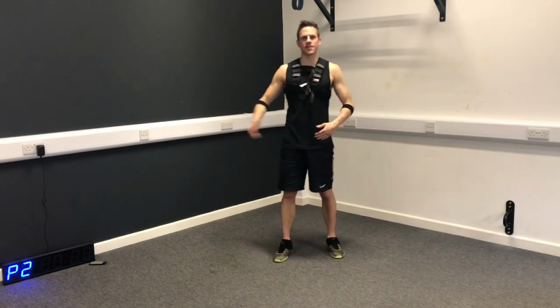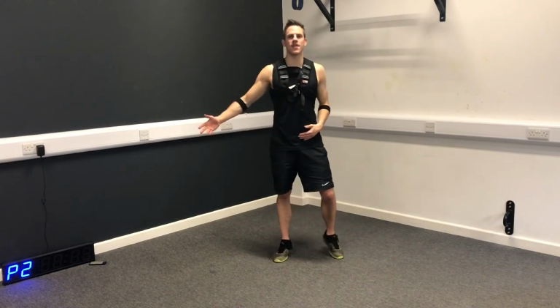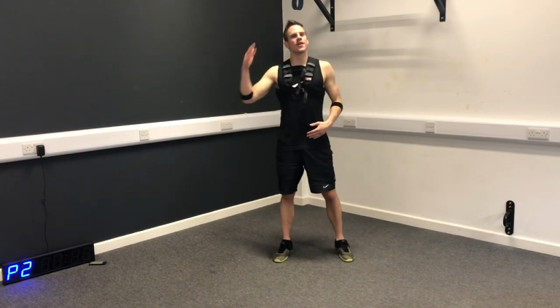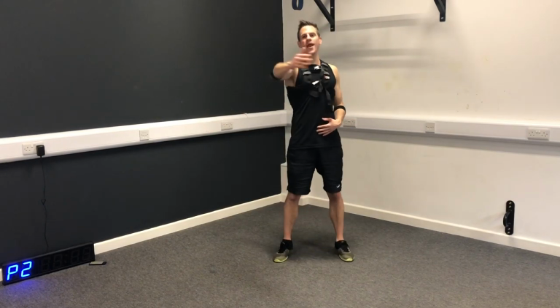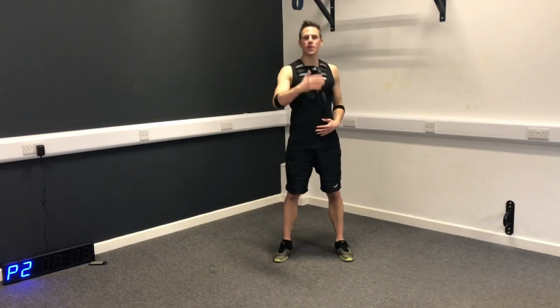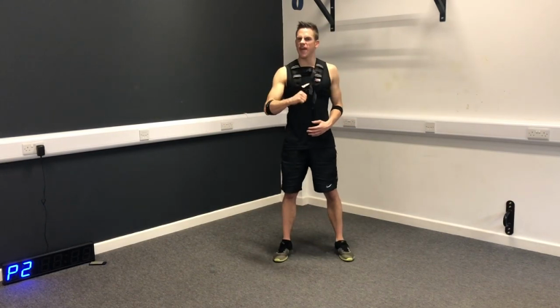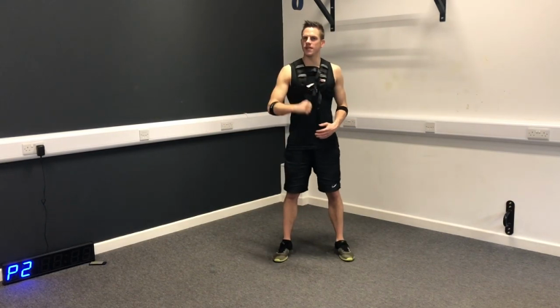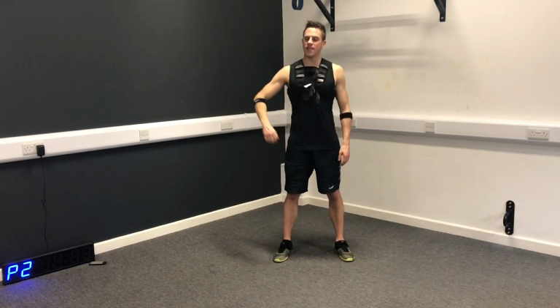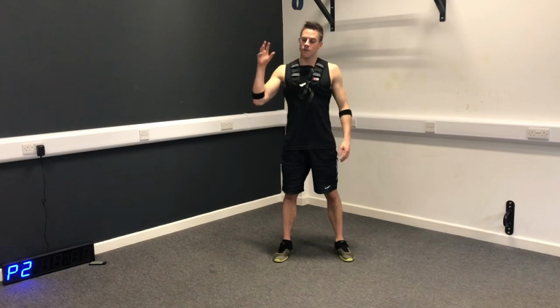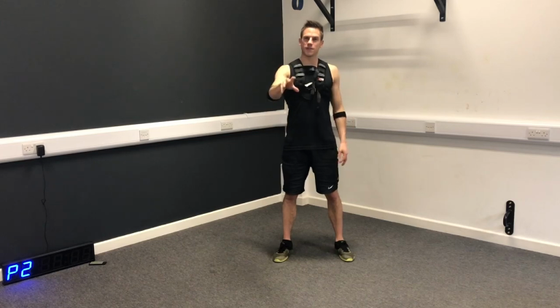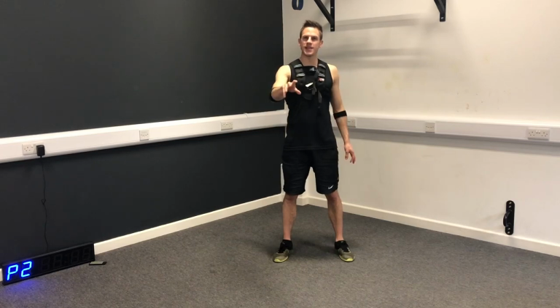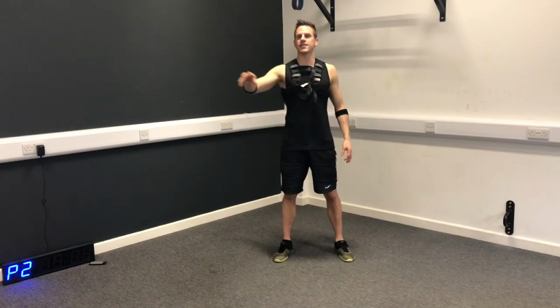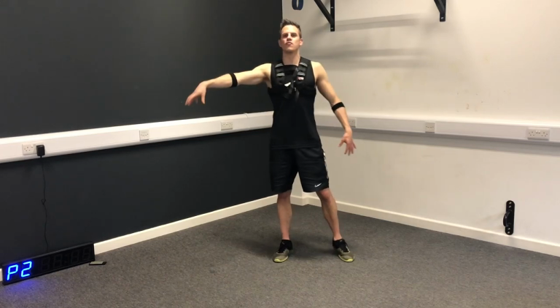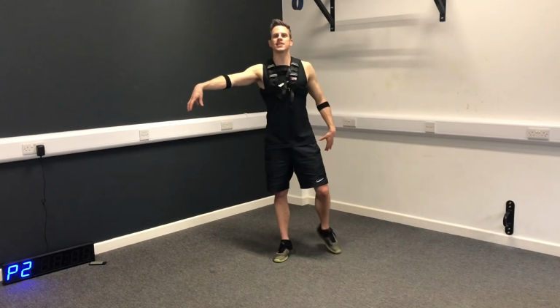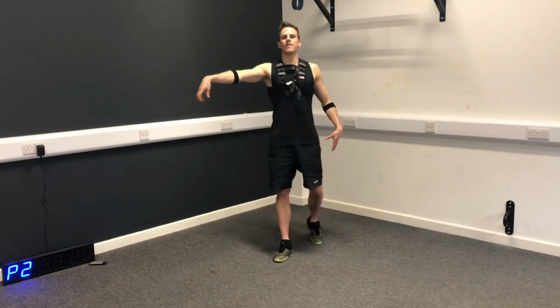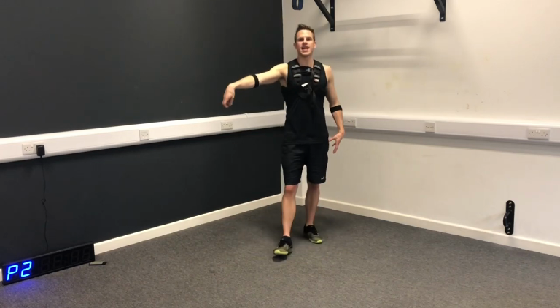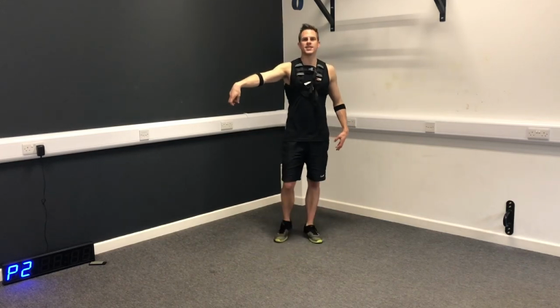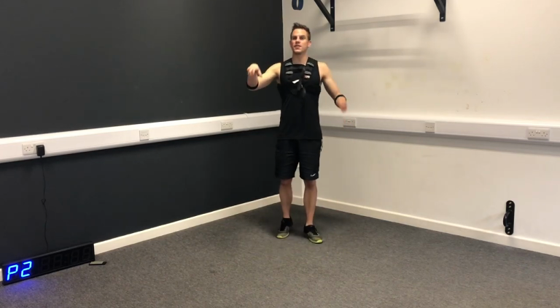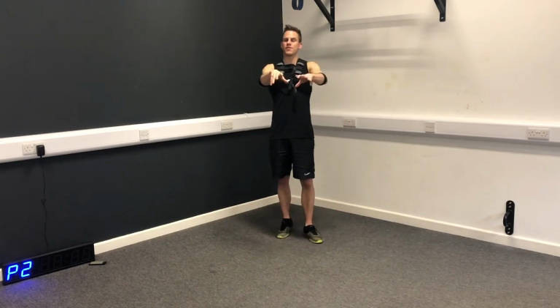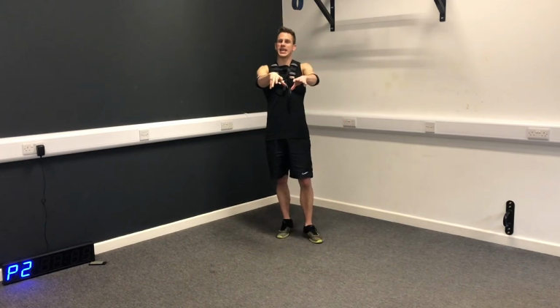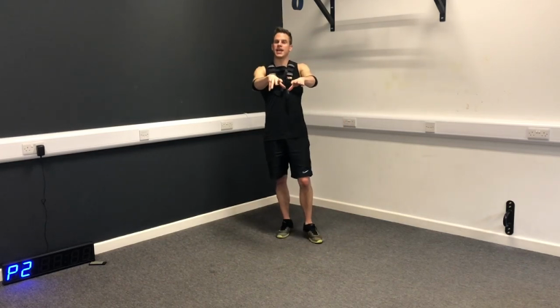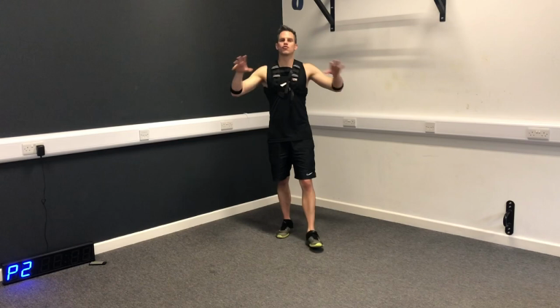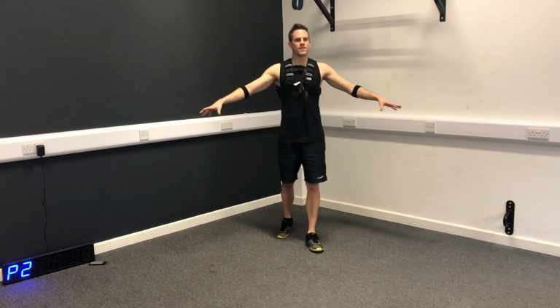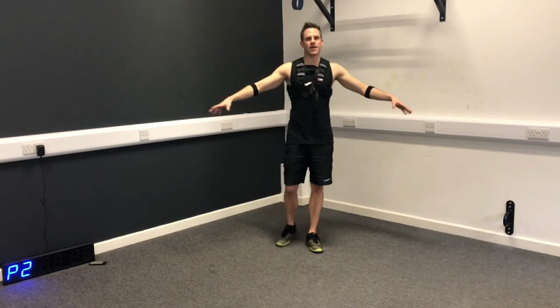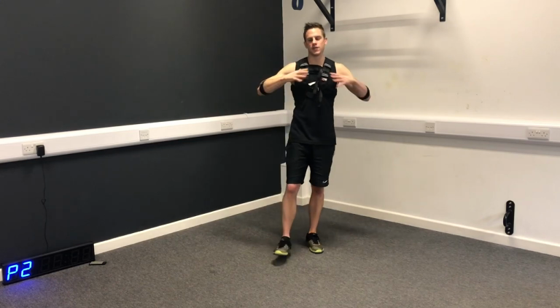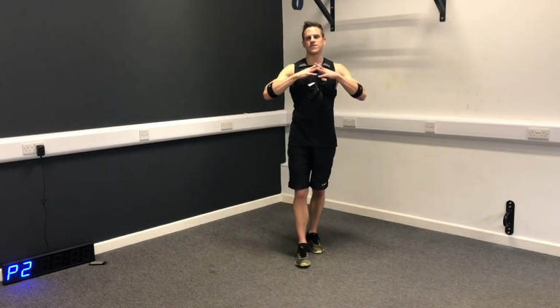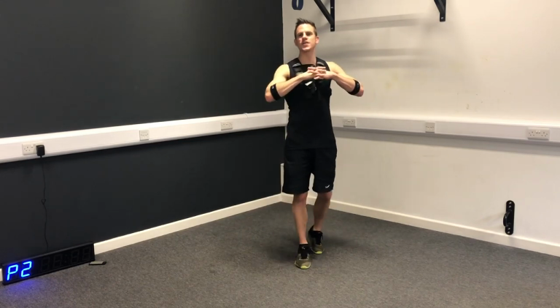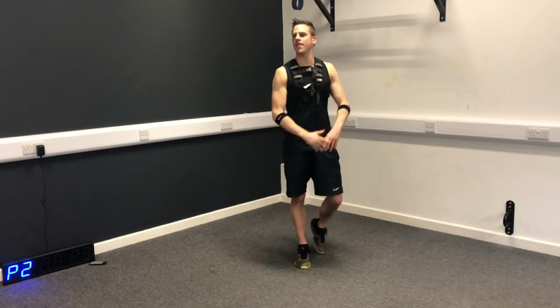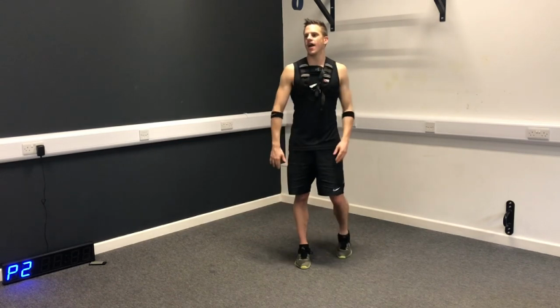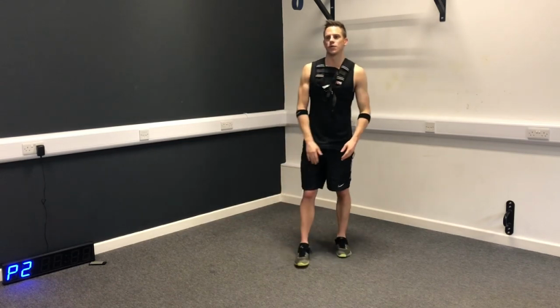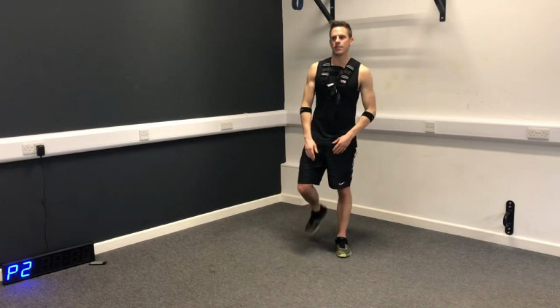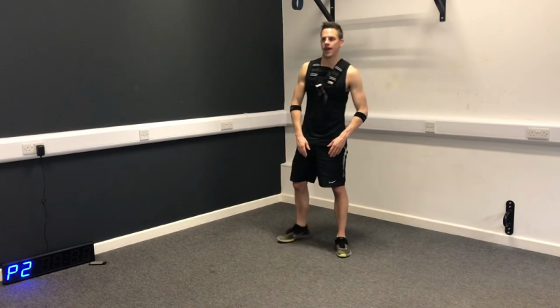I'm going to time this. We're going to do it together for bursts of 20 seconds and rests of 10 seconds. This is great for cricket conditioning, great for fat burning. So let's fuse it together and have an awesome 10-minute workout.